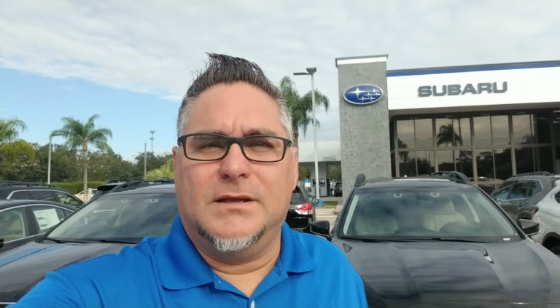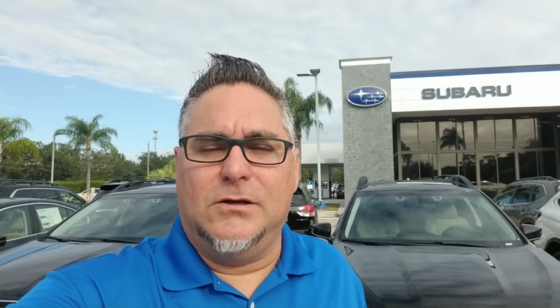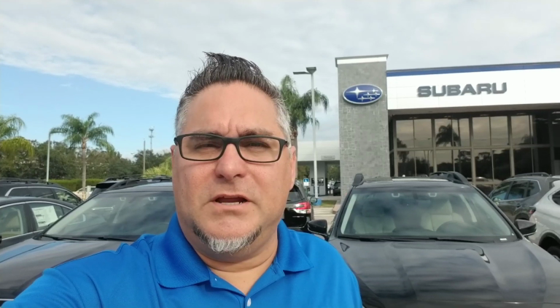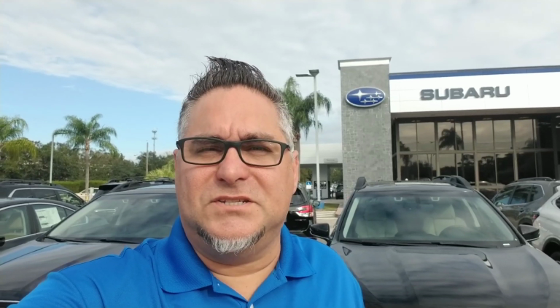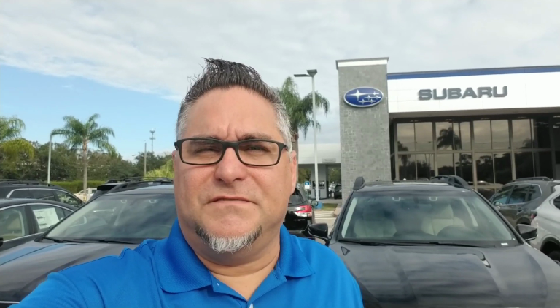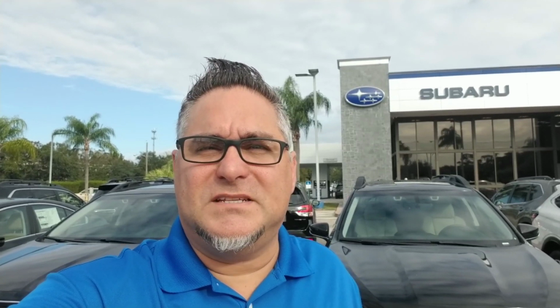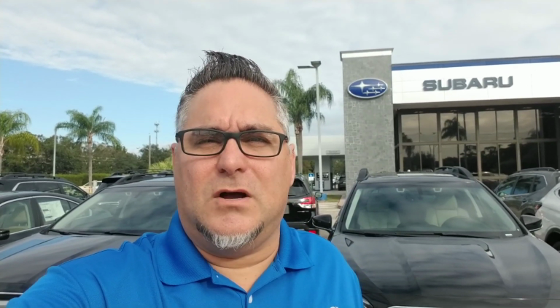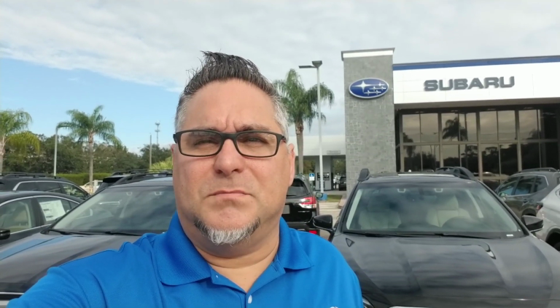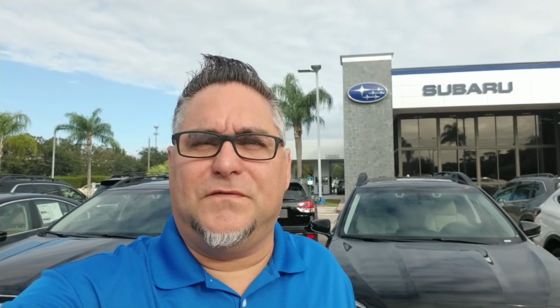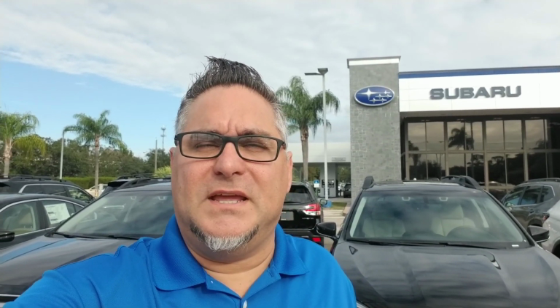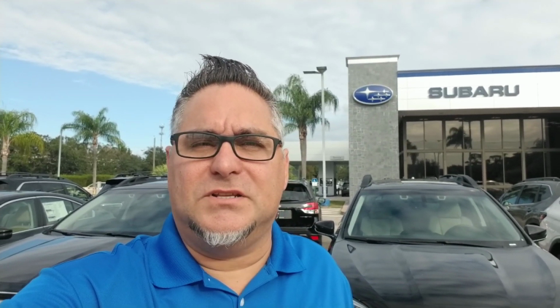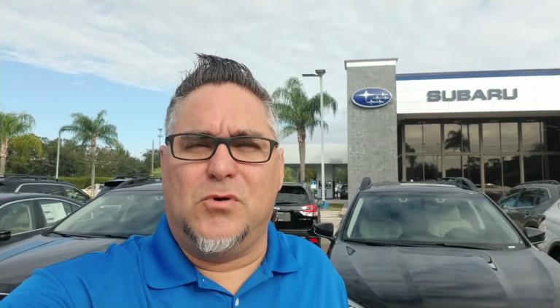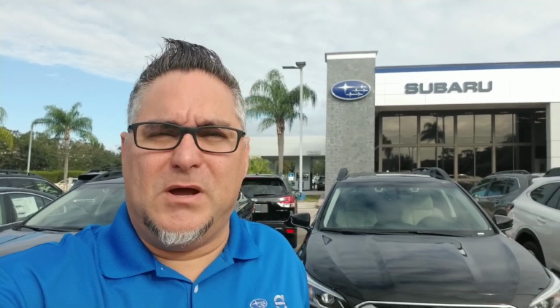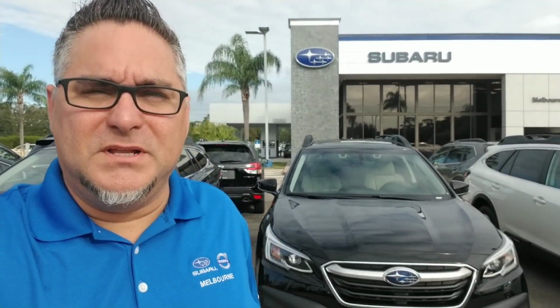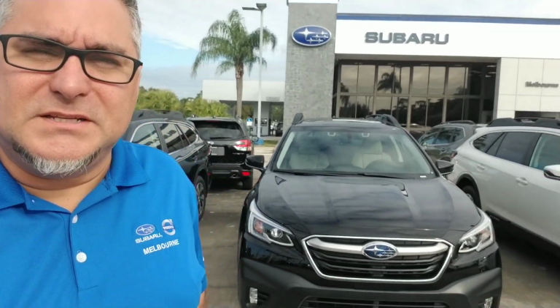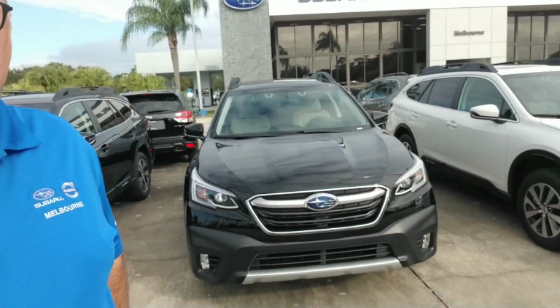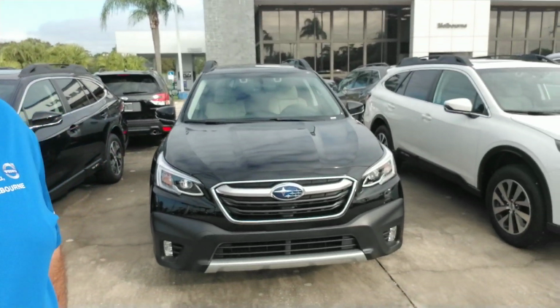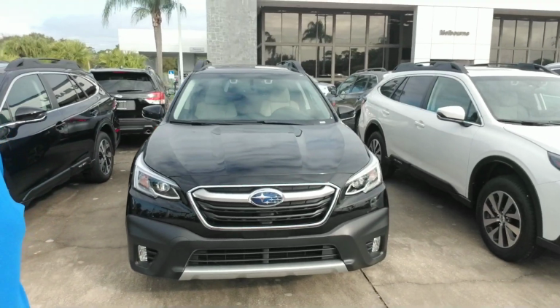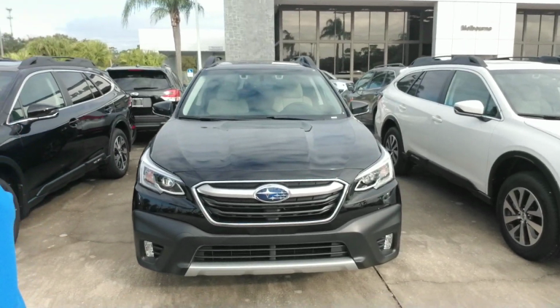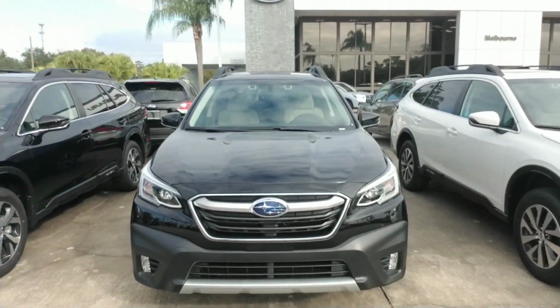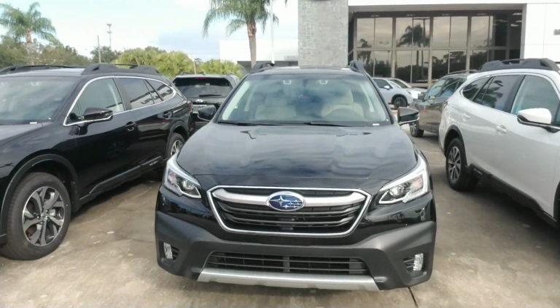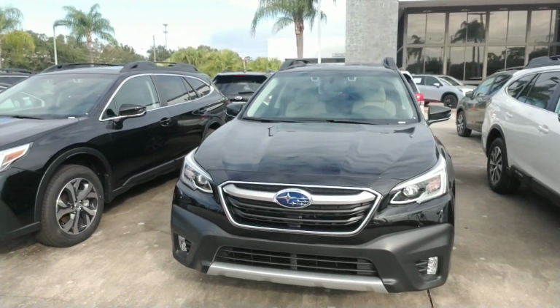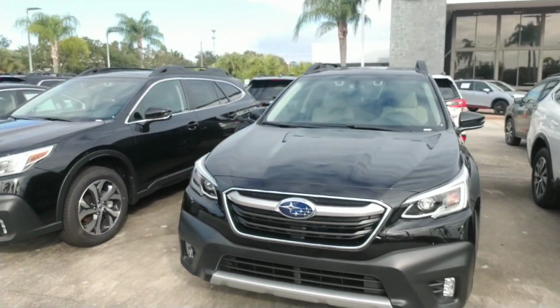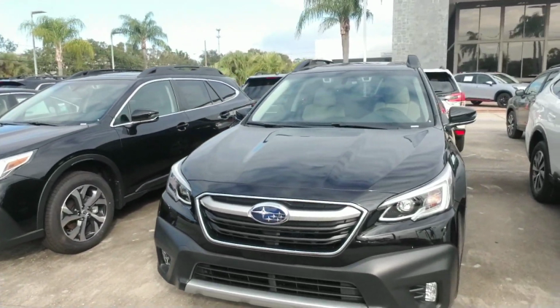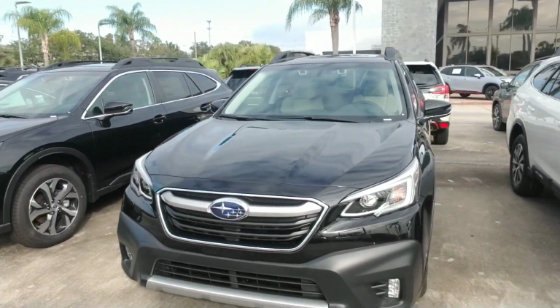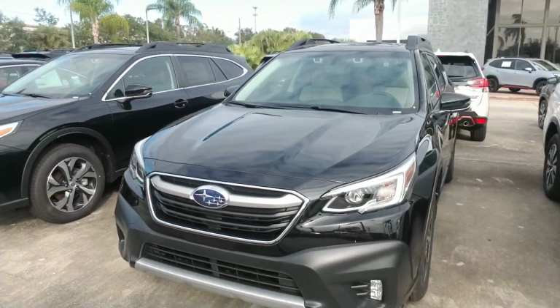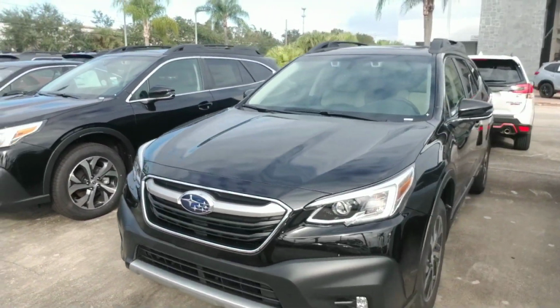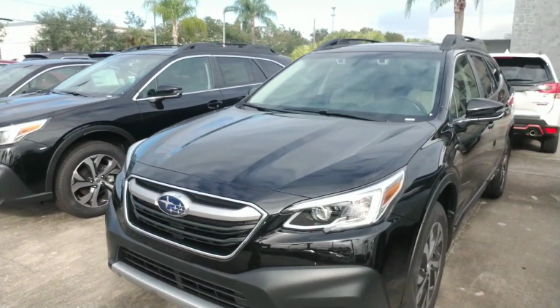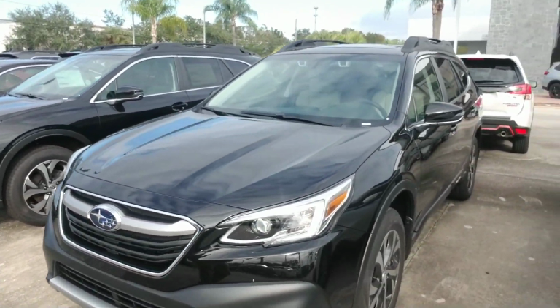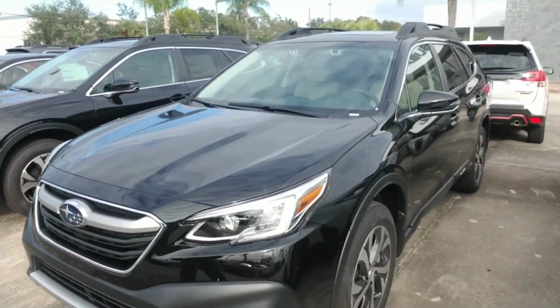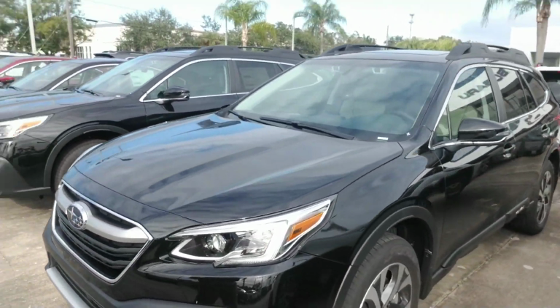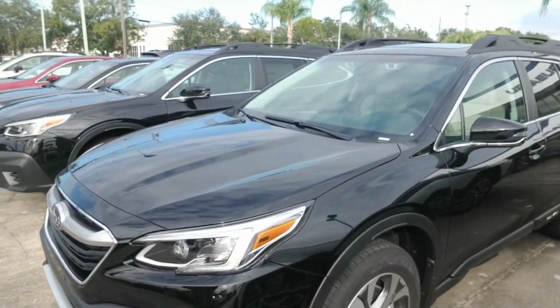Hello Terry, this is Joseph Hanks and it's always a beautiful day here at Subaru of Melbourne. Today I'm here to show you the Subaru Outback. Just going to give you a quick walk around the vehicle so you can get a nice visual of it.